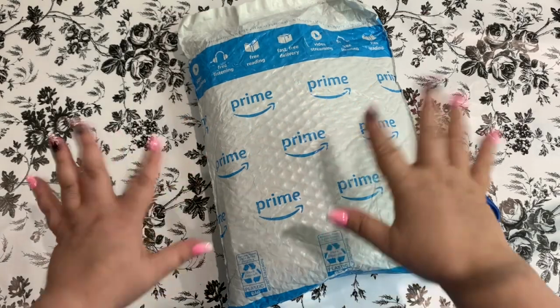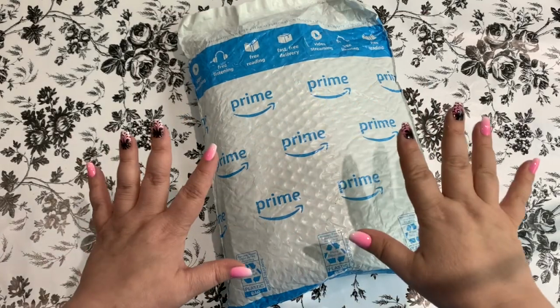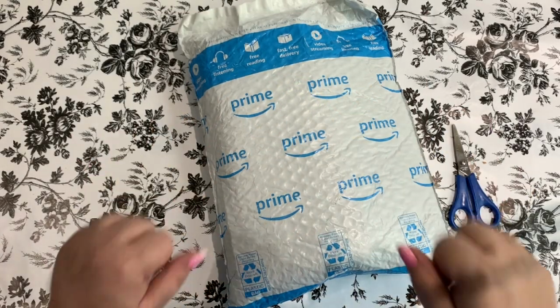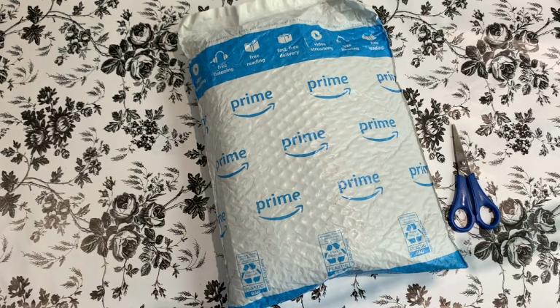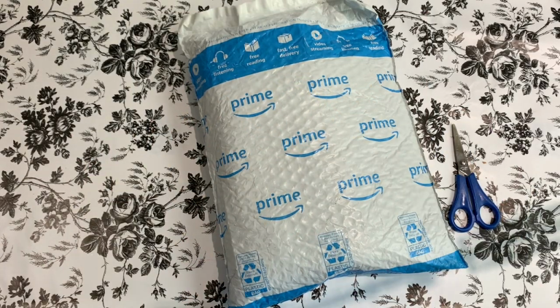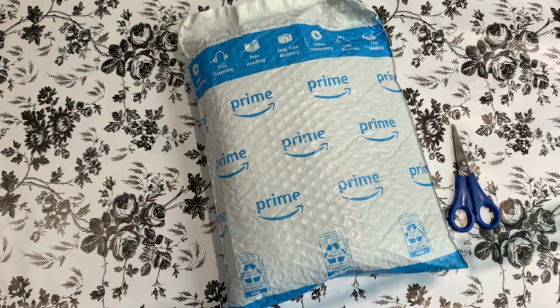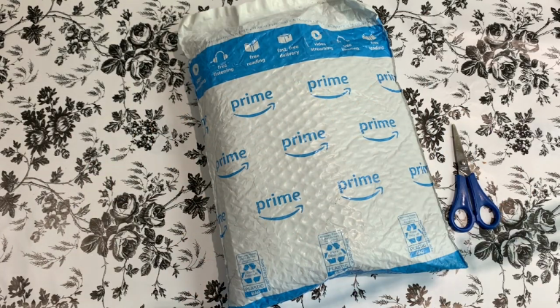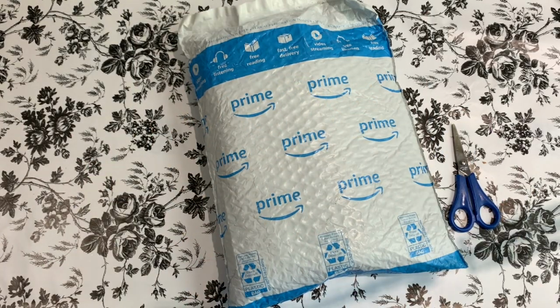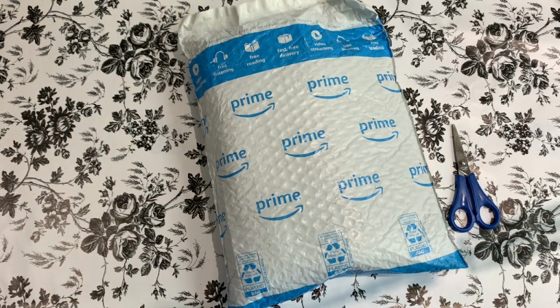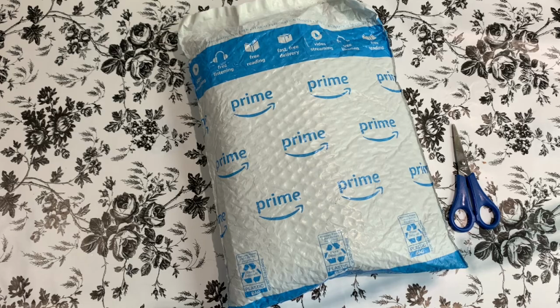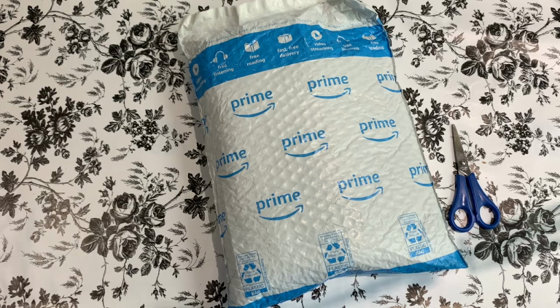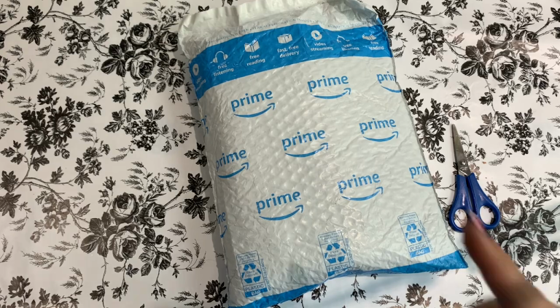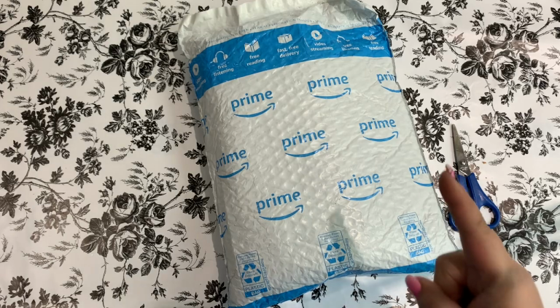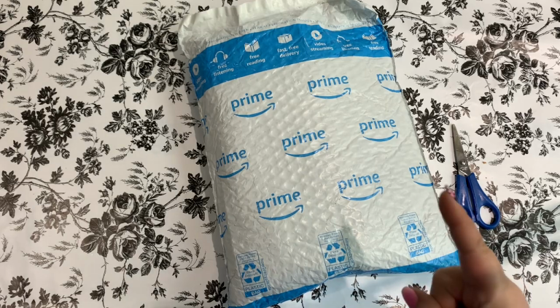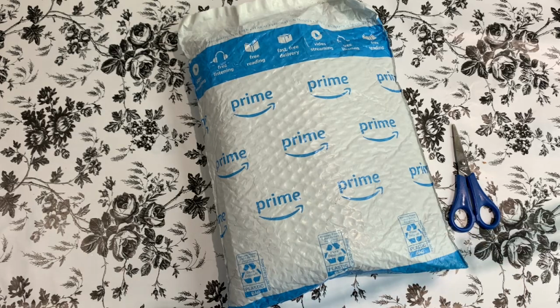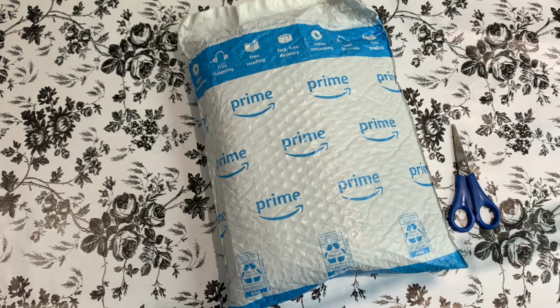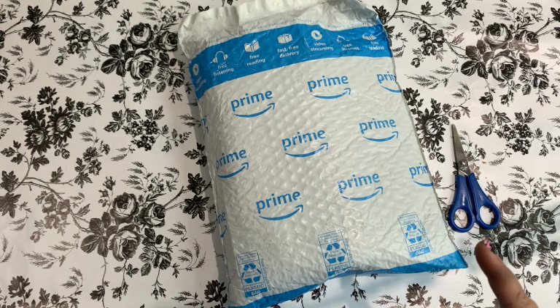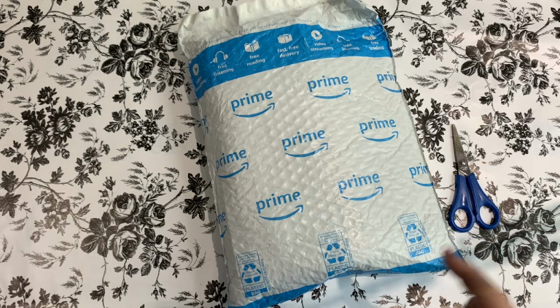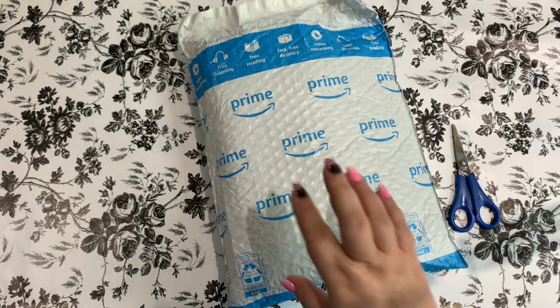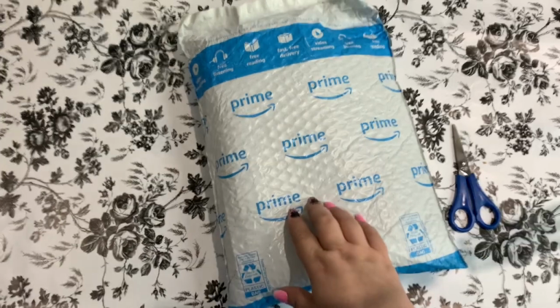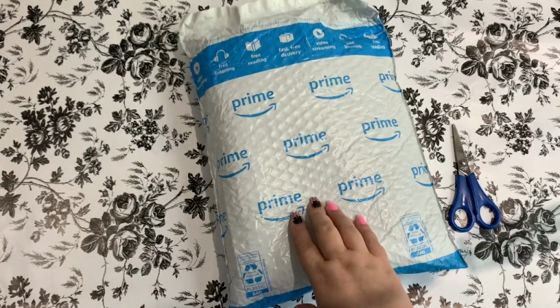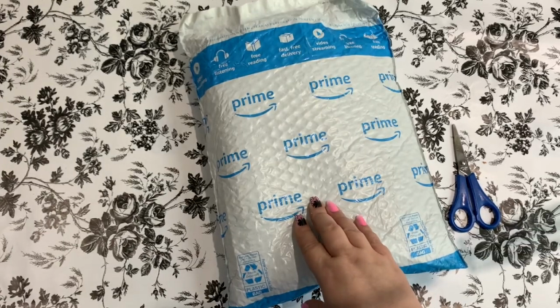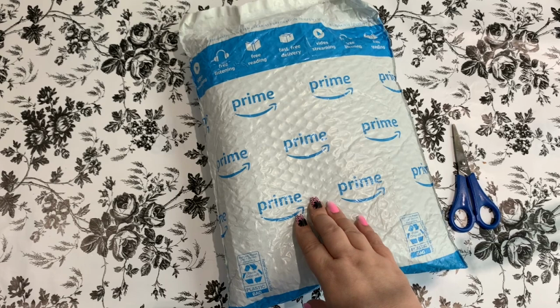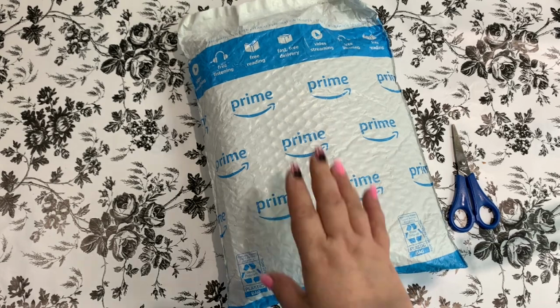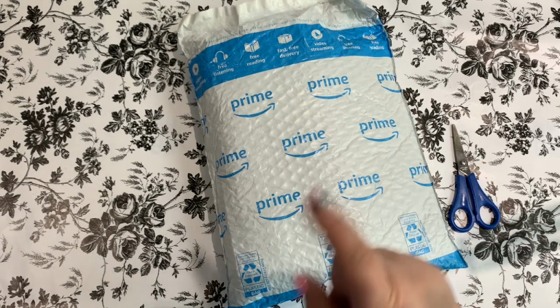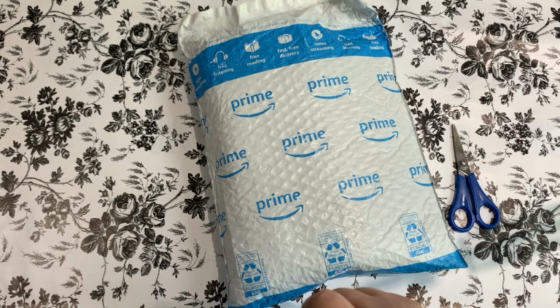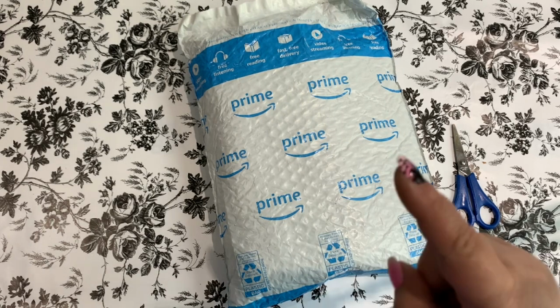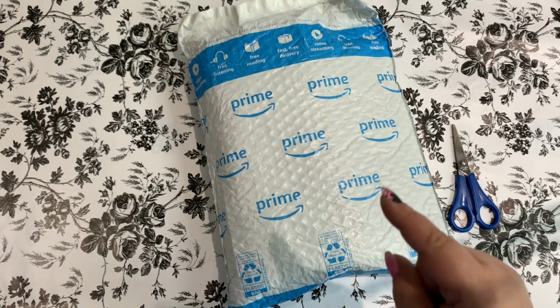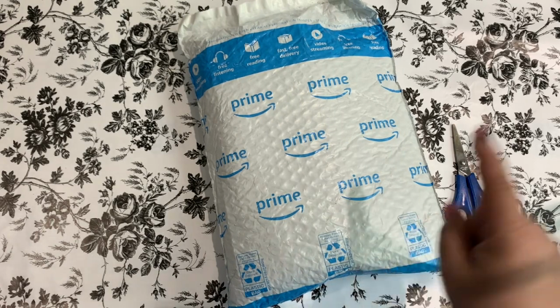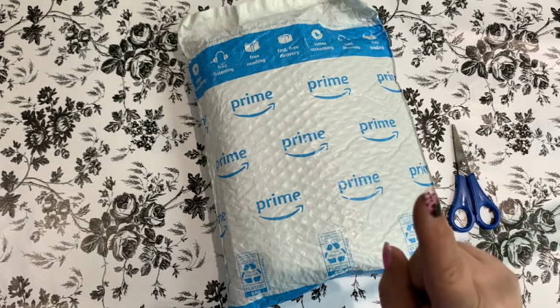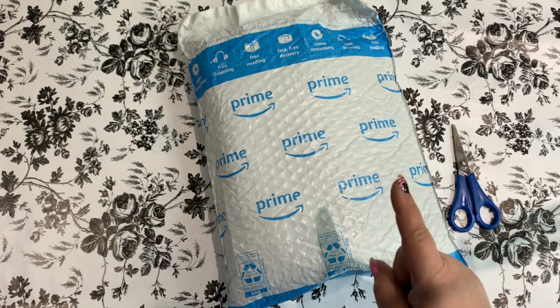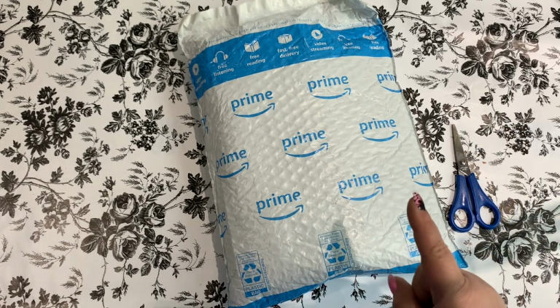Hey guys, welcome back to the channel. I'm Jenny, the Uncrafted Crafter. I've got an Amazon package today that I'm going to share with you guys. This comes from Santa Direct. It is a storage solution that I'm excited to share.